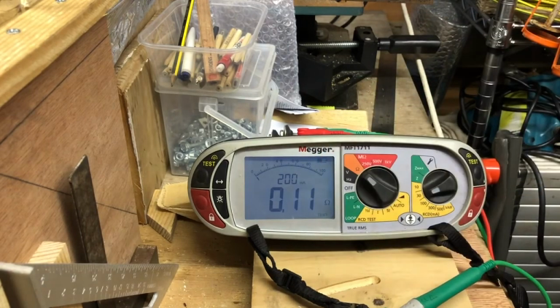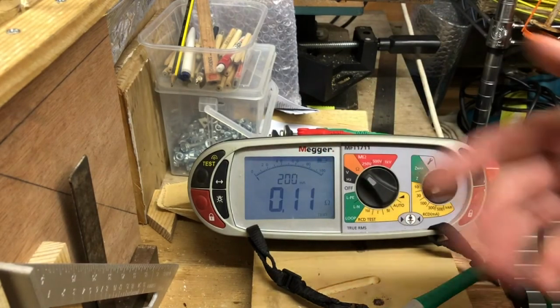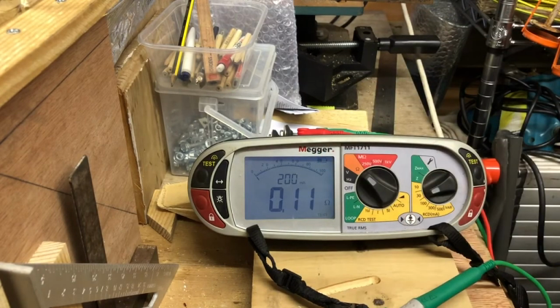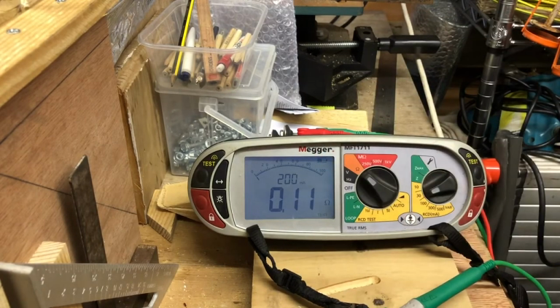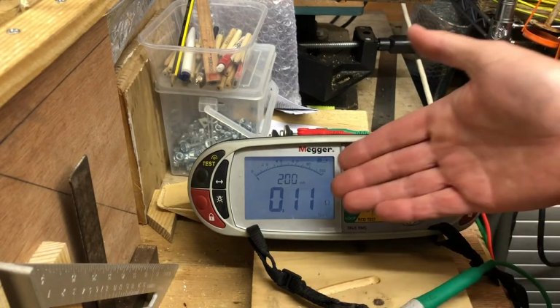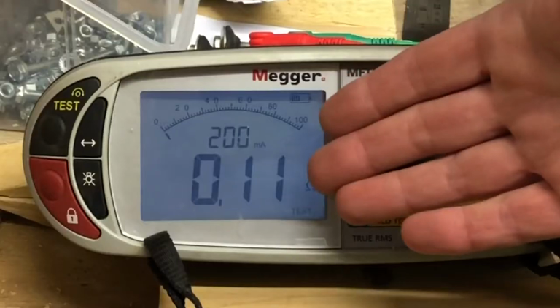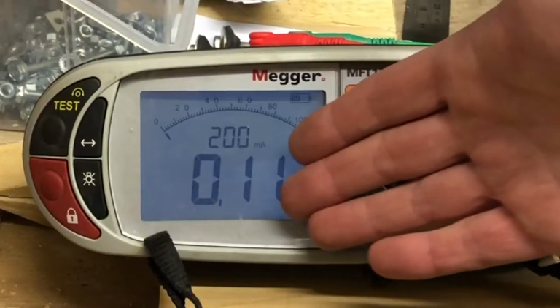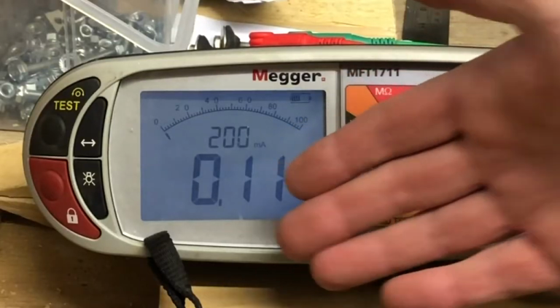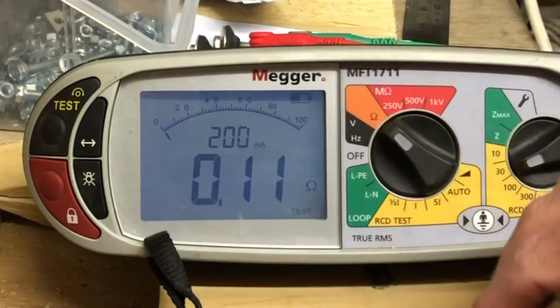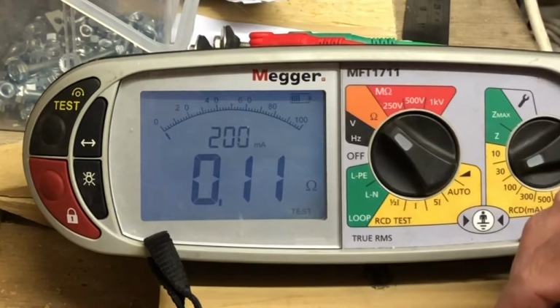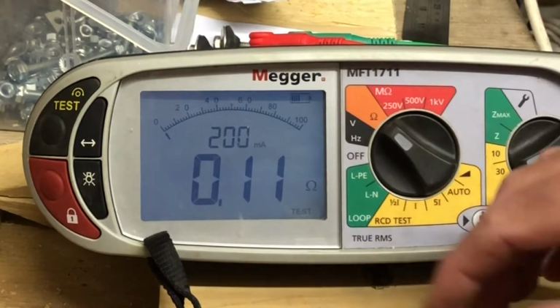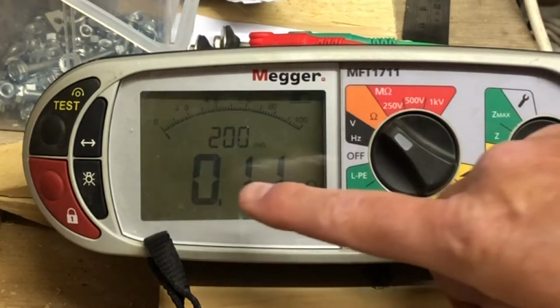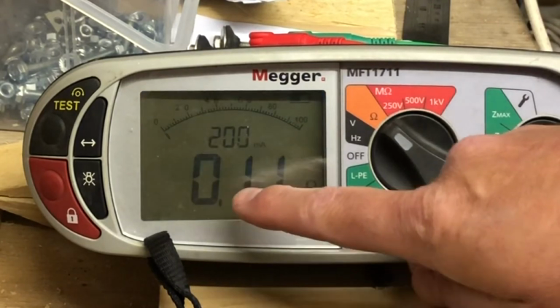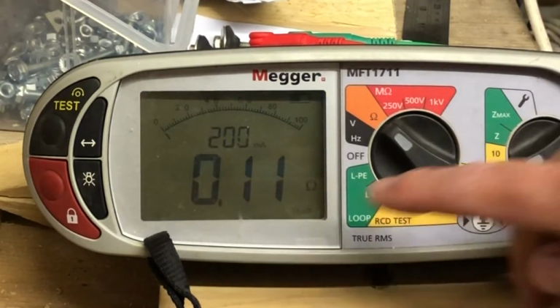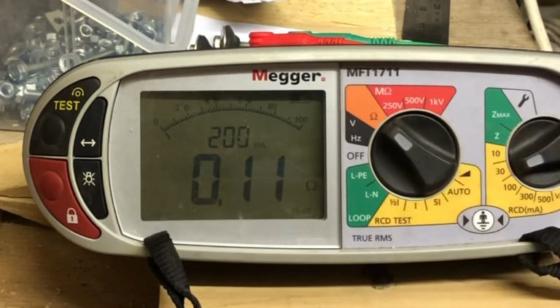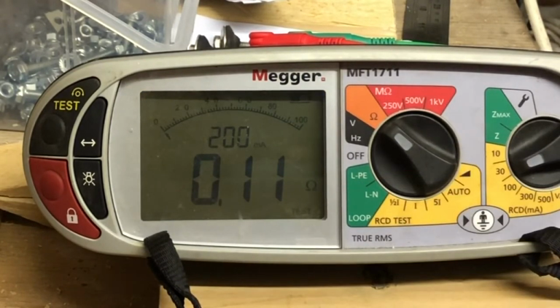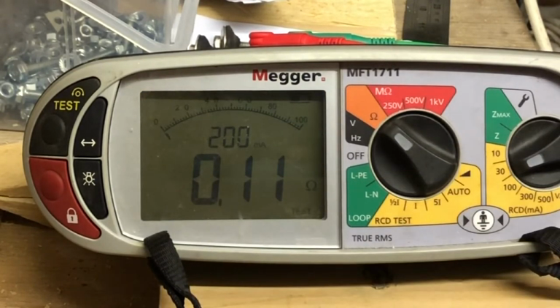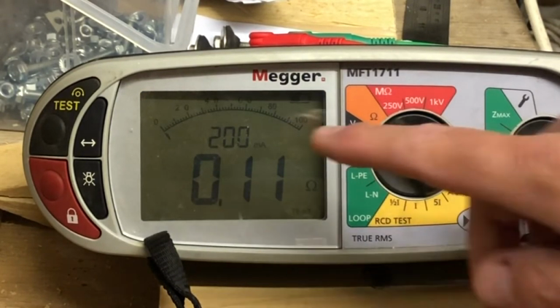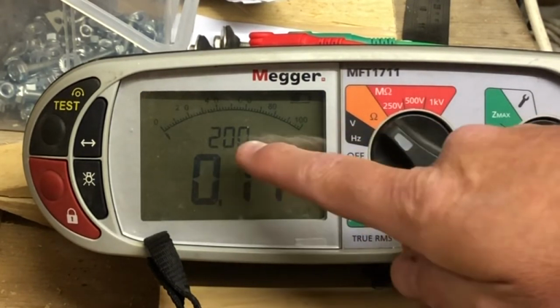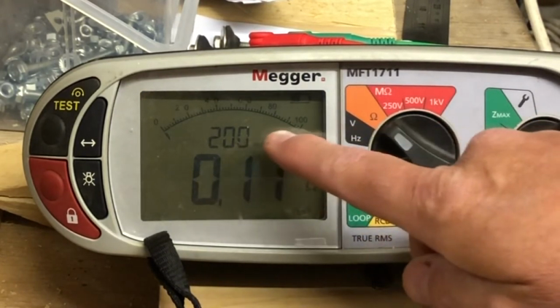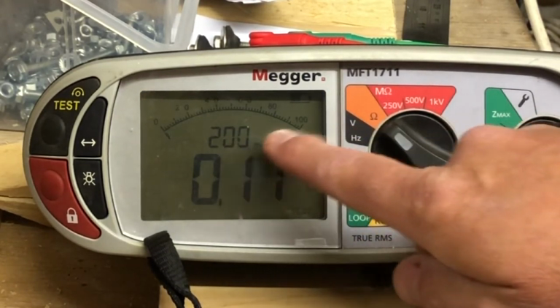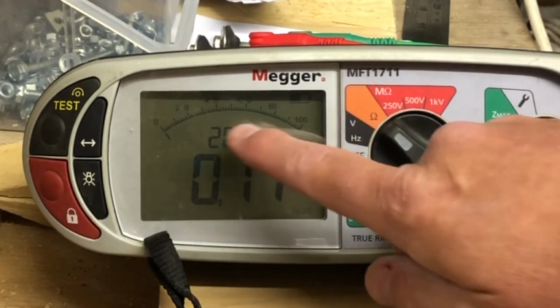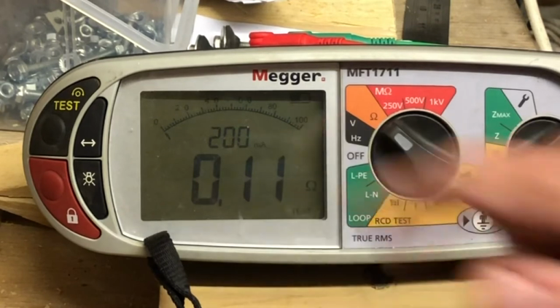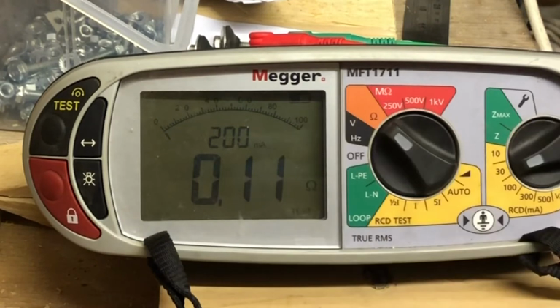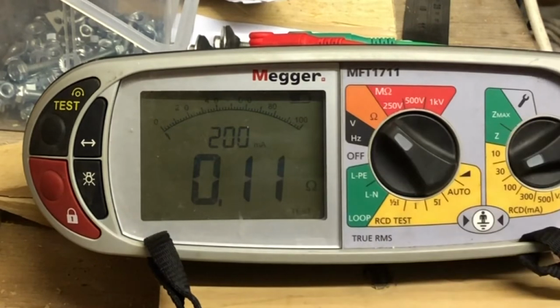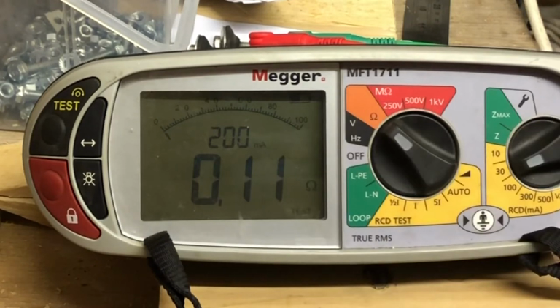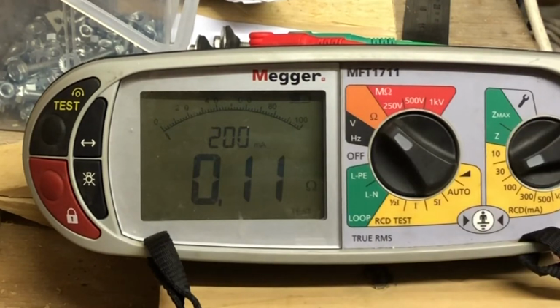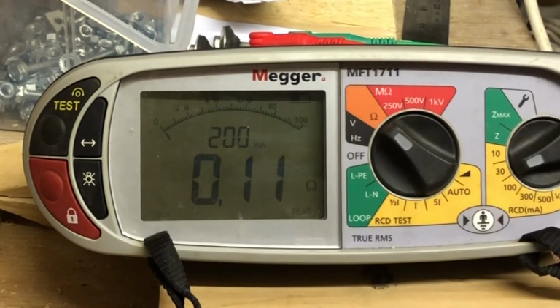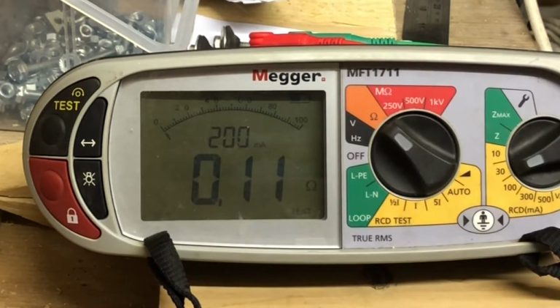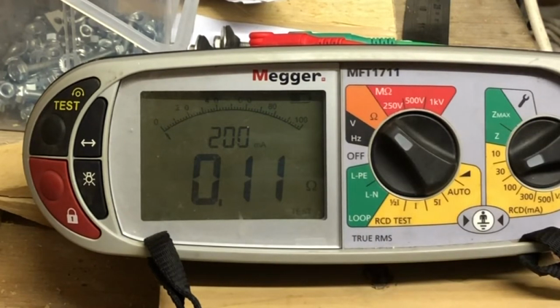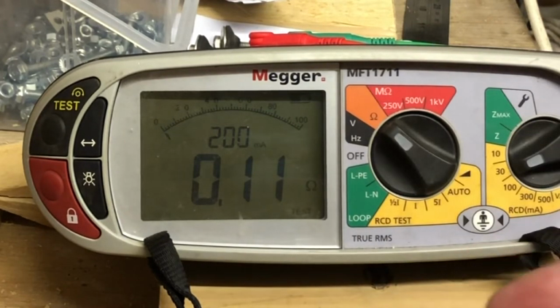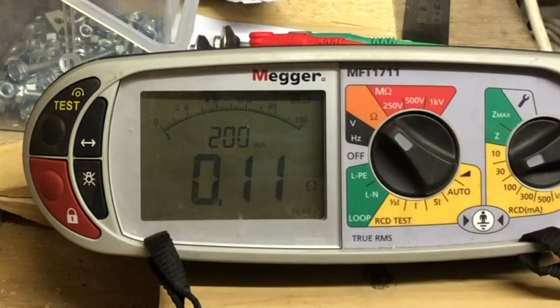This has already been nulled, so I'll un-null it. What we can see is the resistance of these leads at the moment is 0.11.